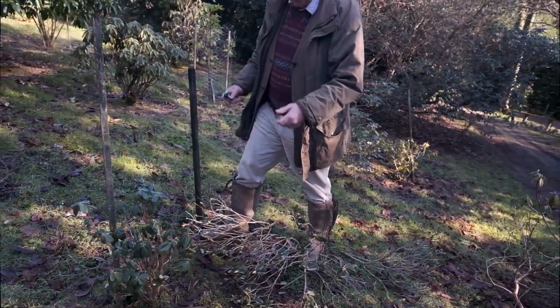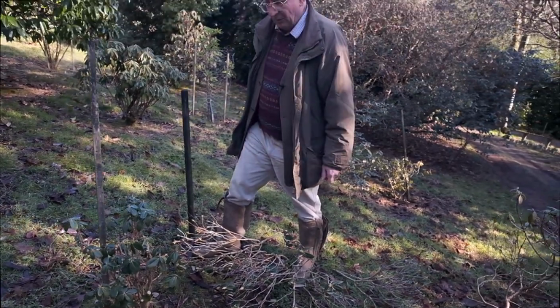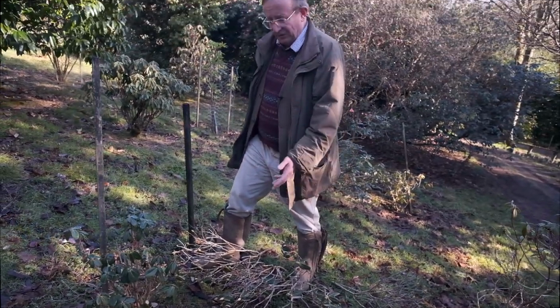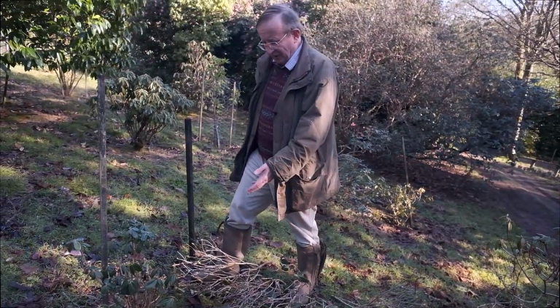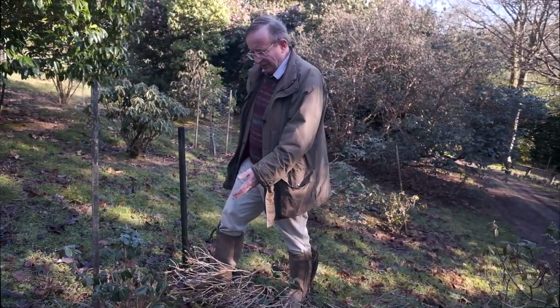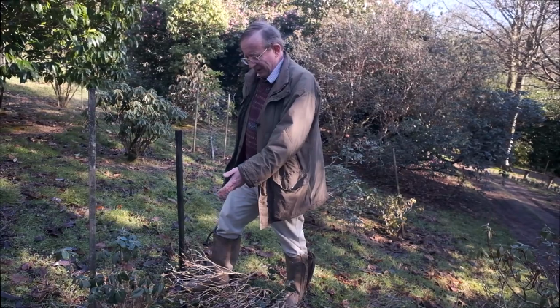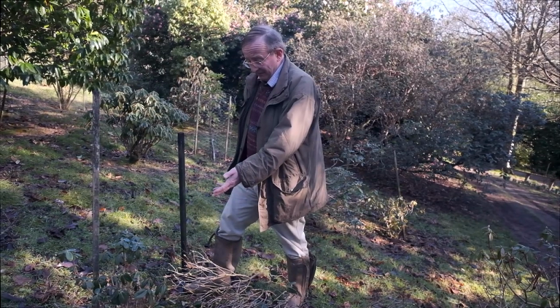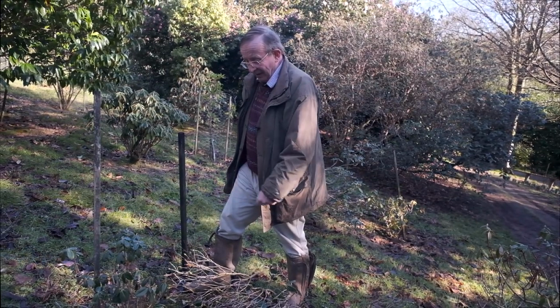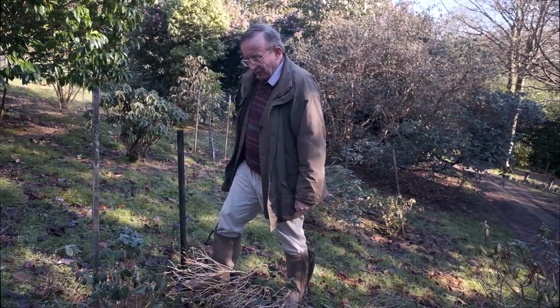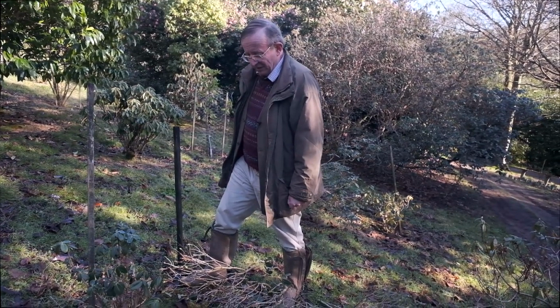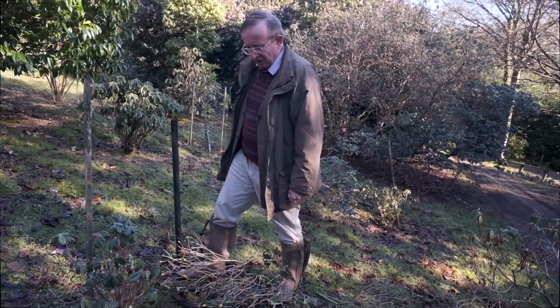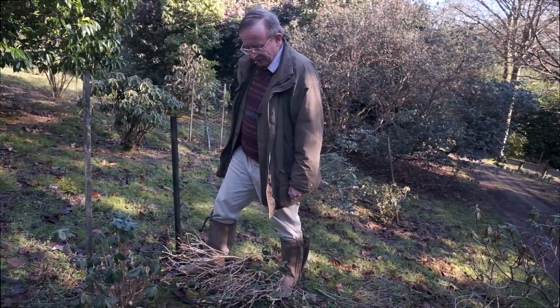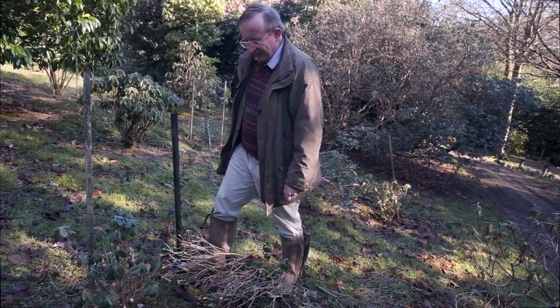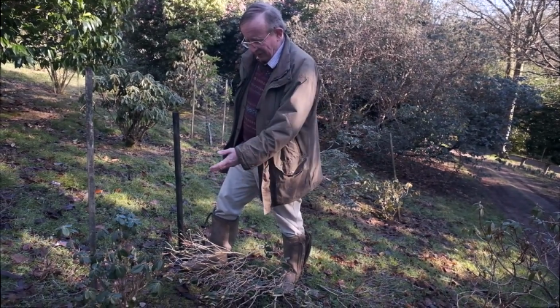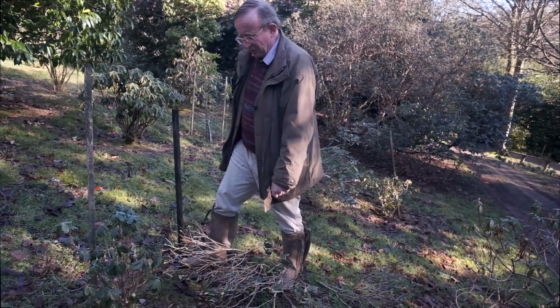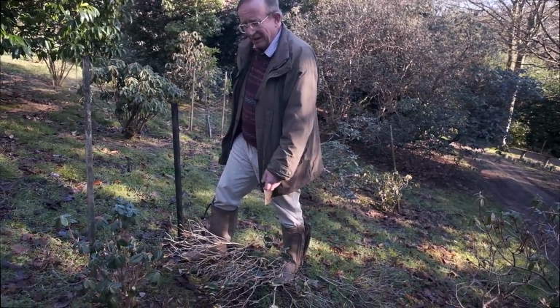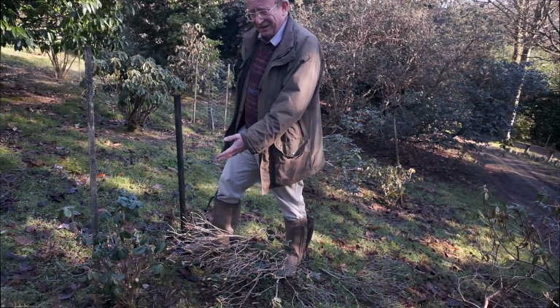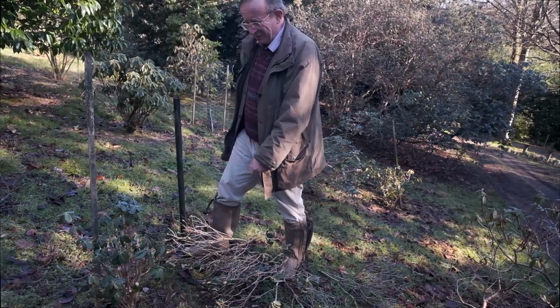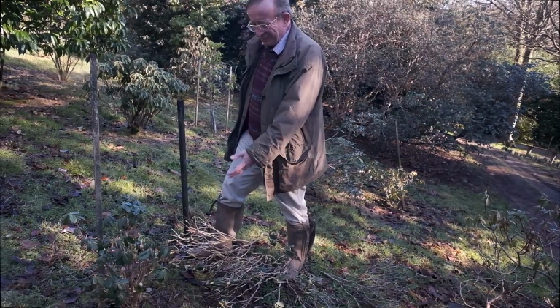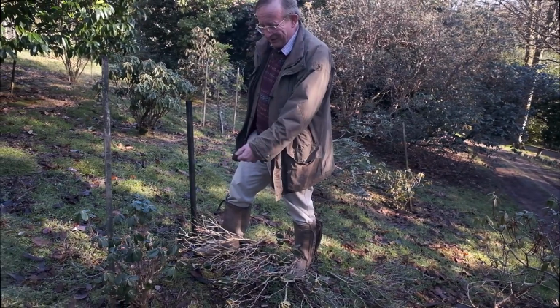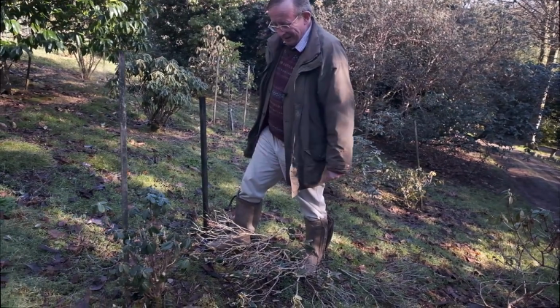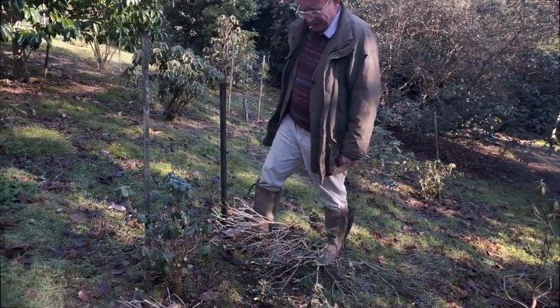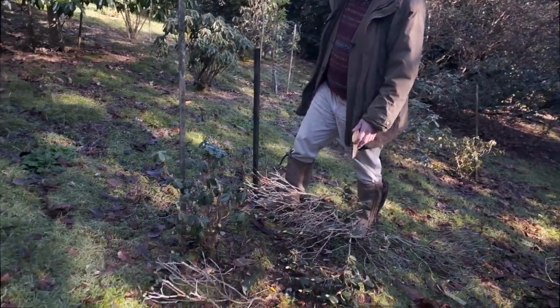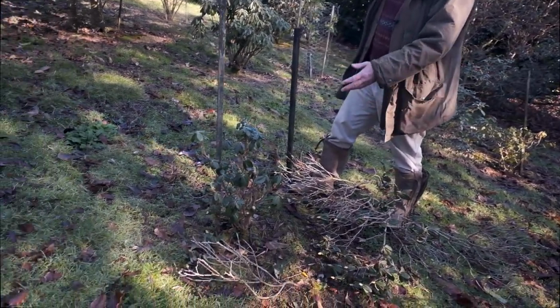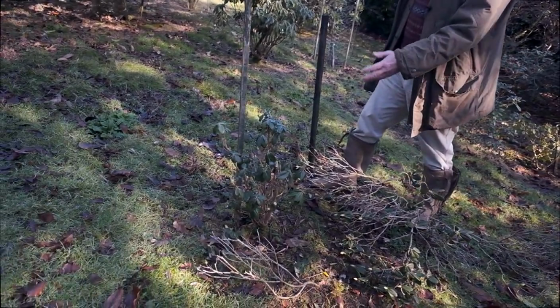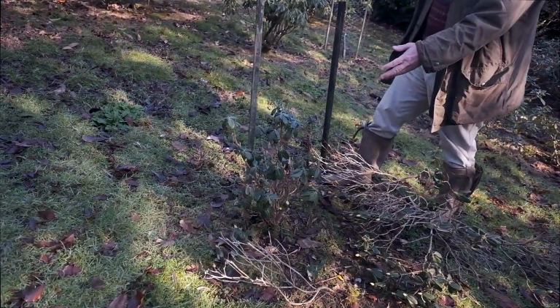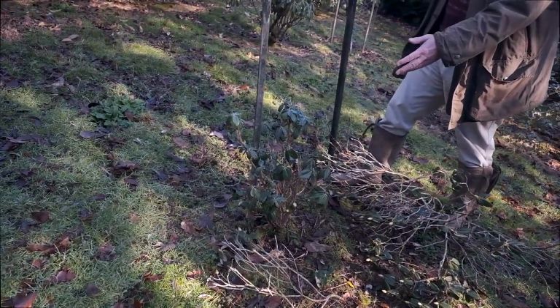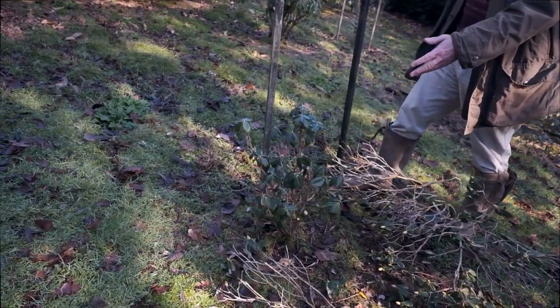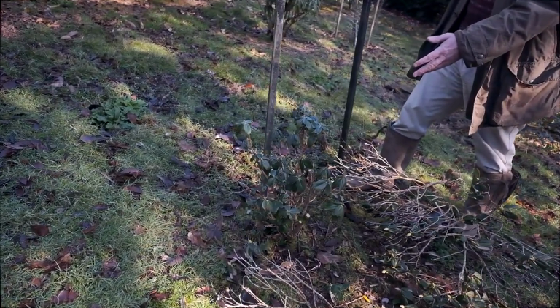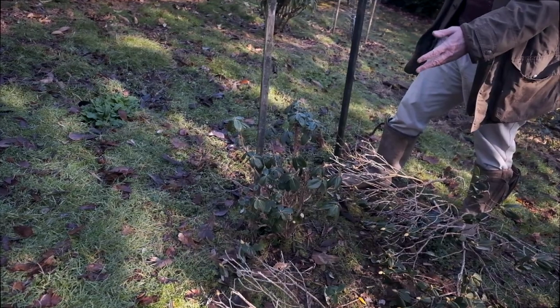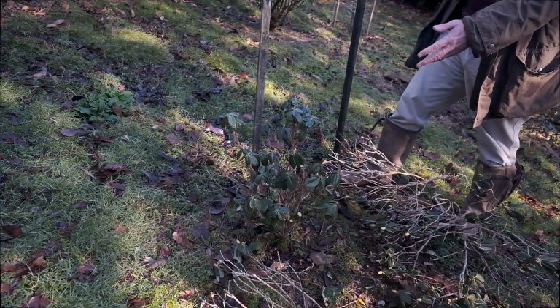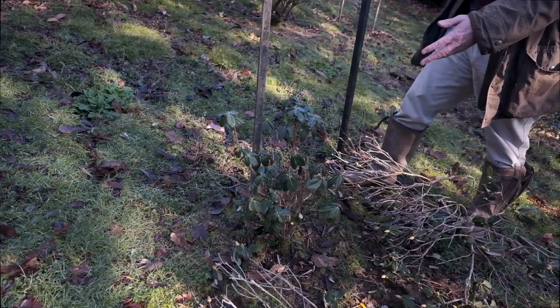It still may not survive but it's now got a reasonable chance. It looks brutal — it is brutal — but that's the only way of stopping the whole plant being dead in the next three or four months.